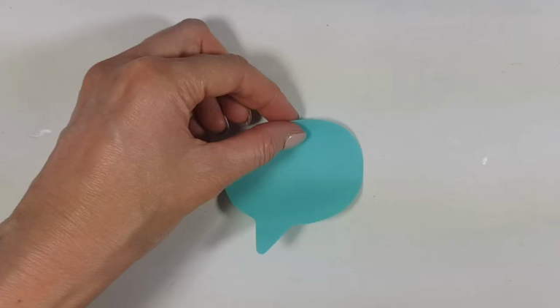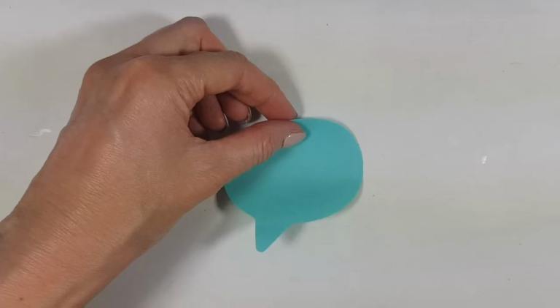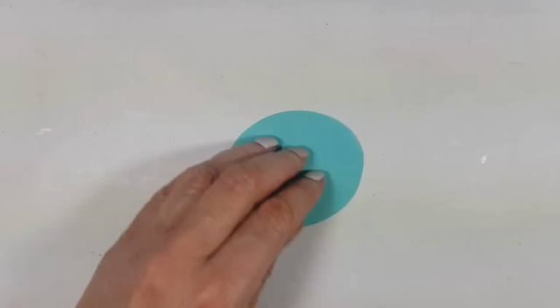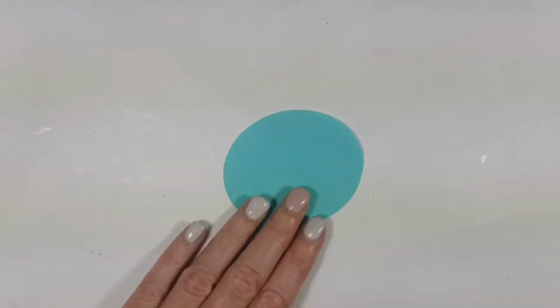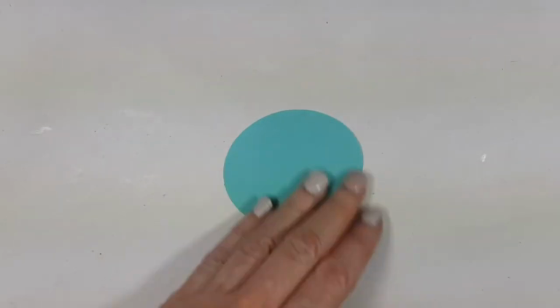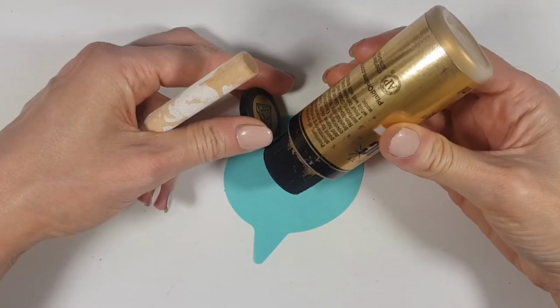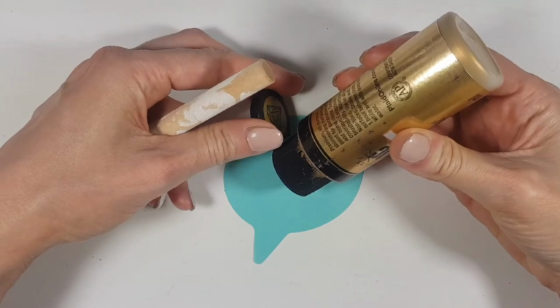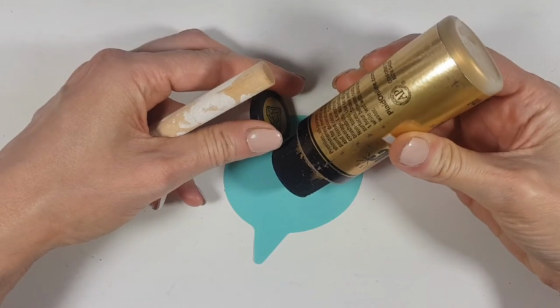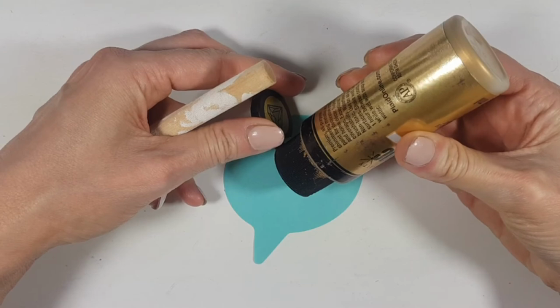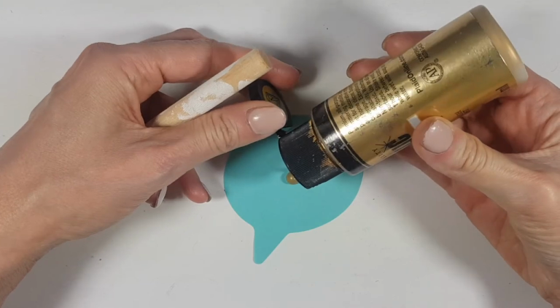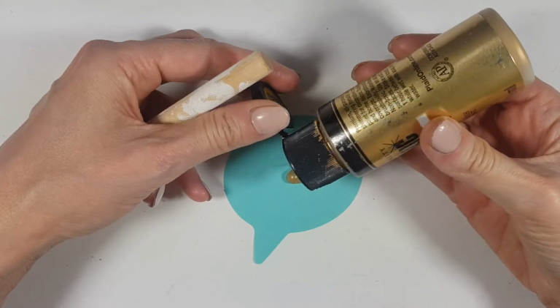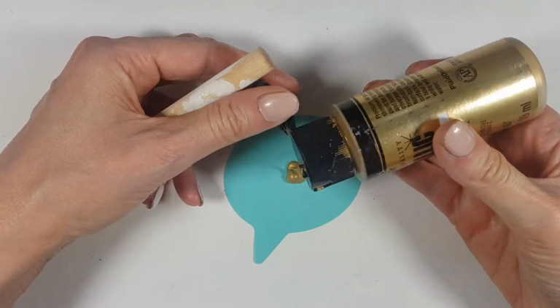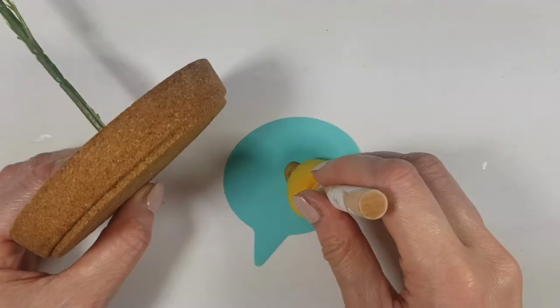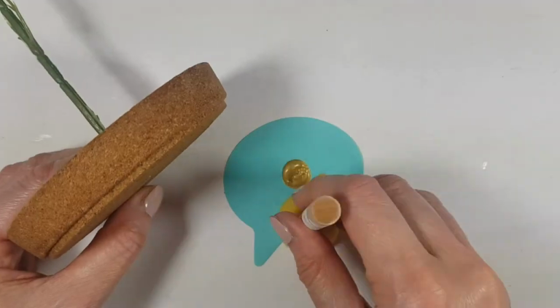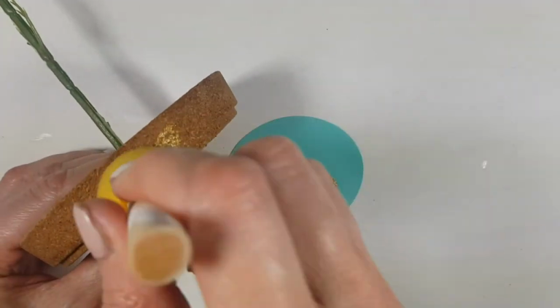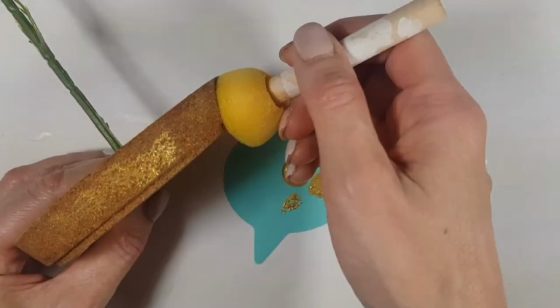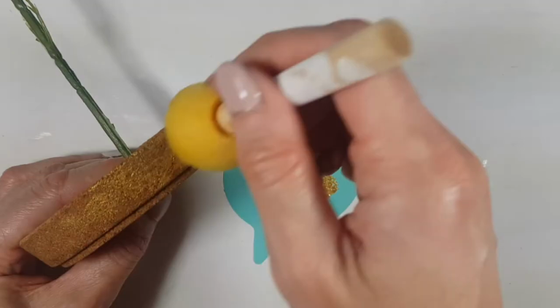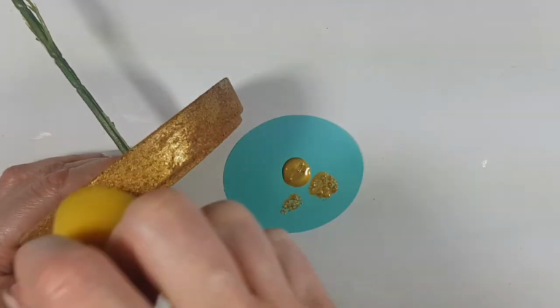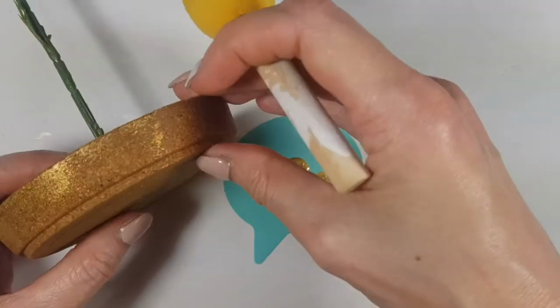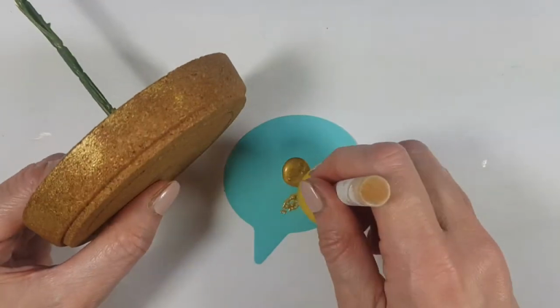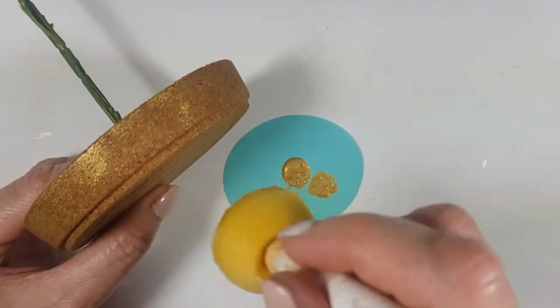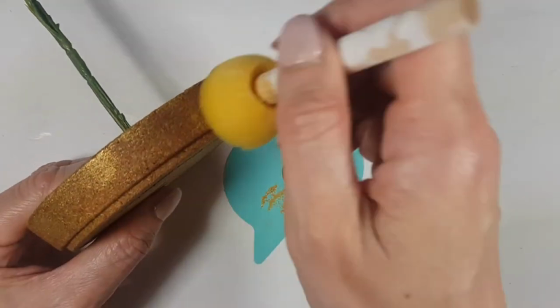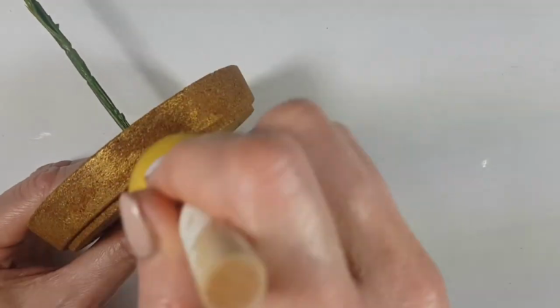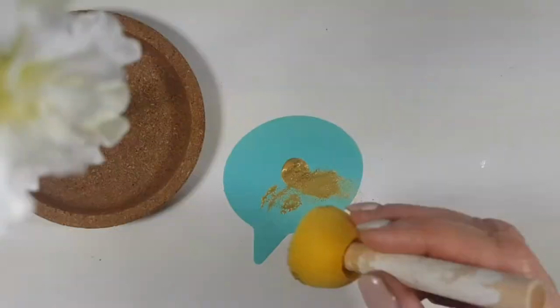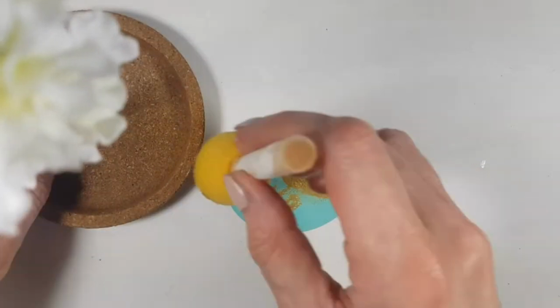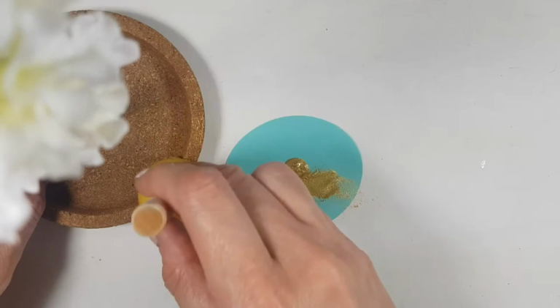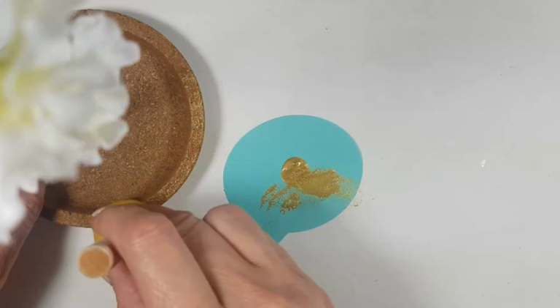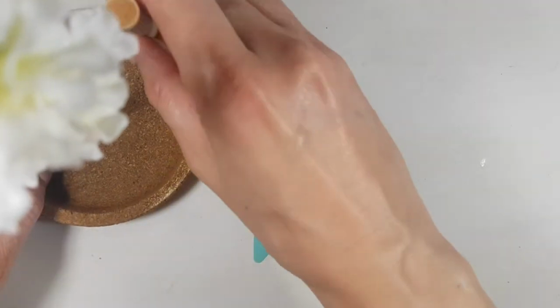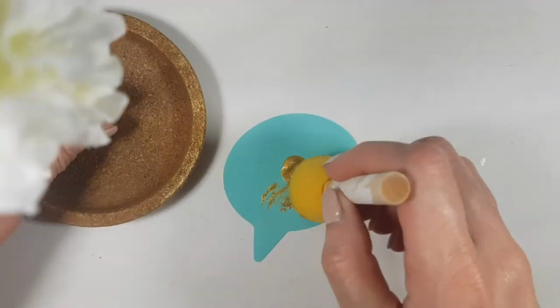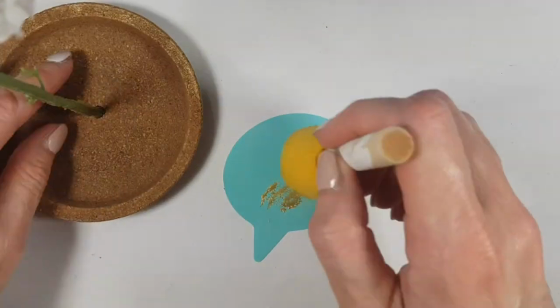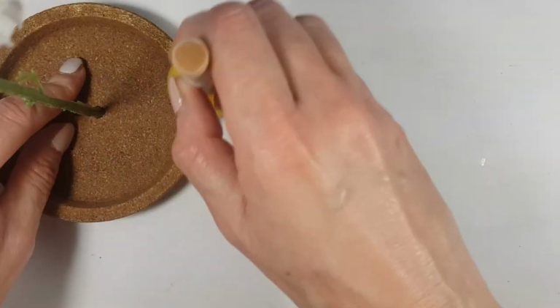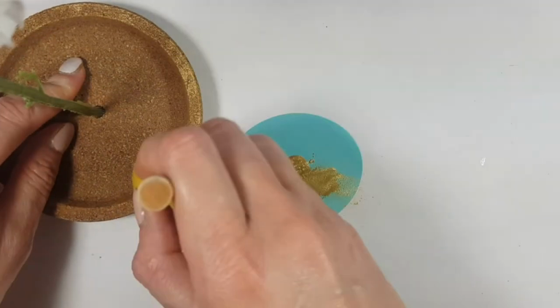As a final step, I'm taking some gold acrylic paint and my sponge, and pretty much sponging it on — not all of it, I don't want it to be all gold, but just details here and there. And yeah guys, this is pretty much the DIY I wanted to show you.